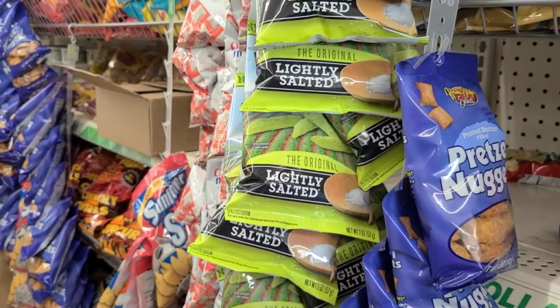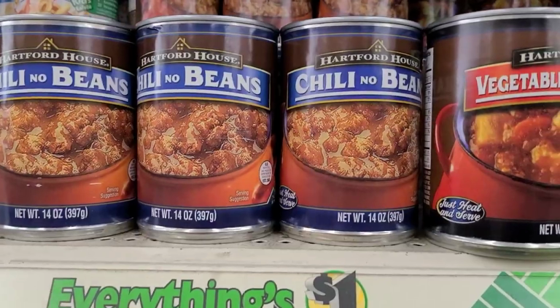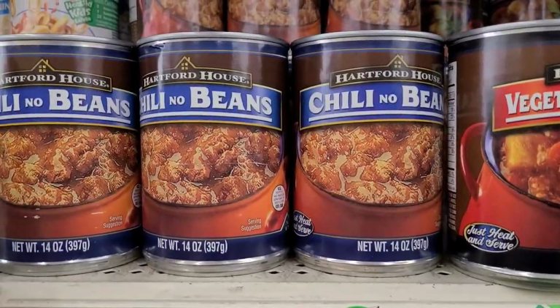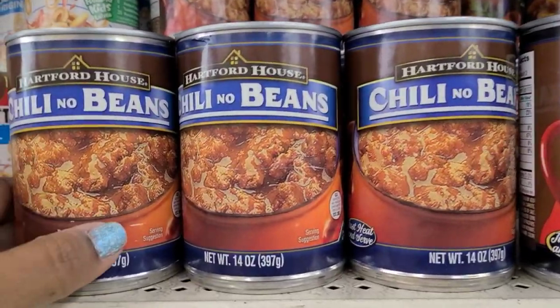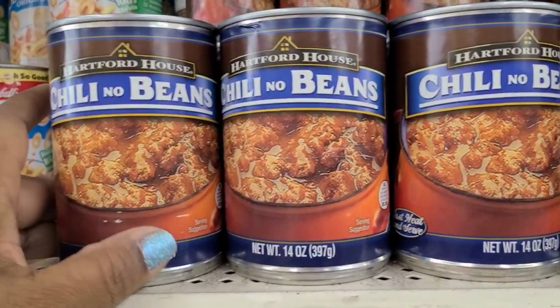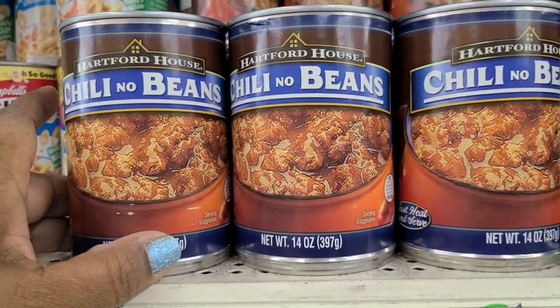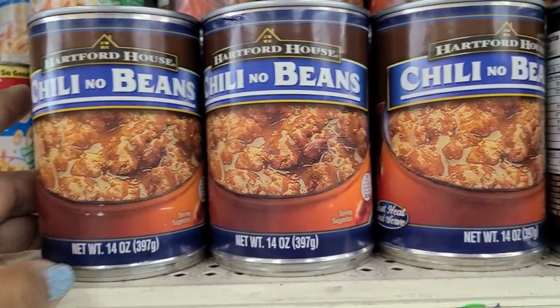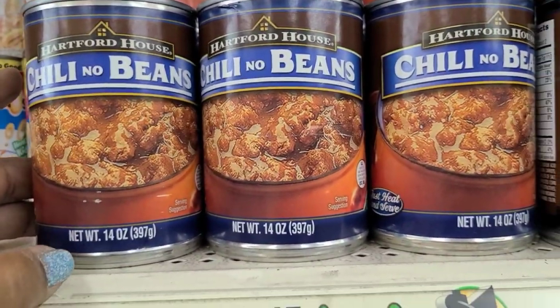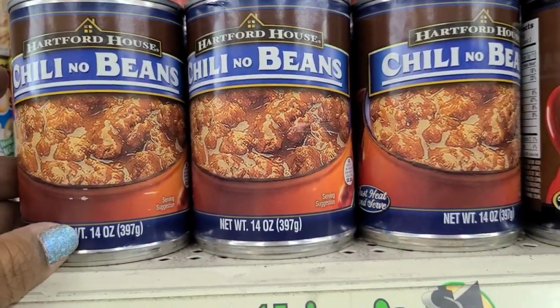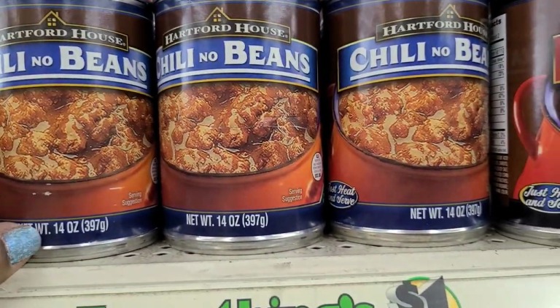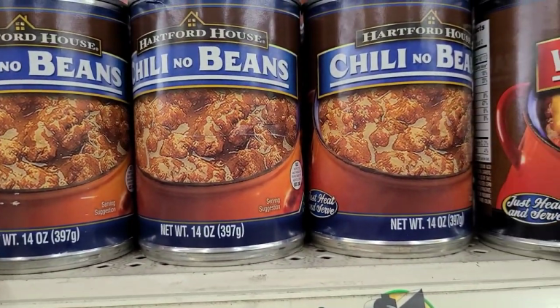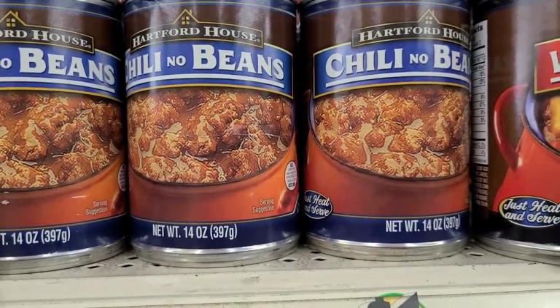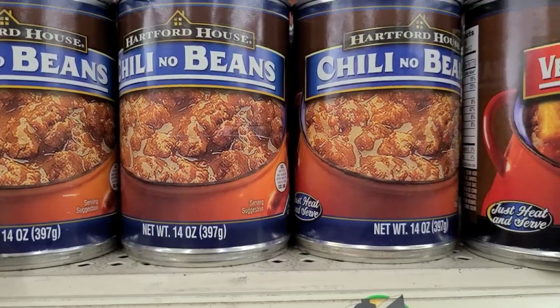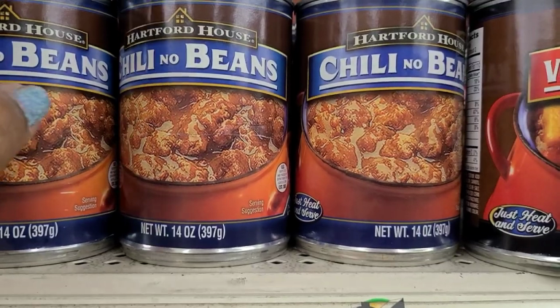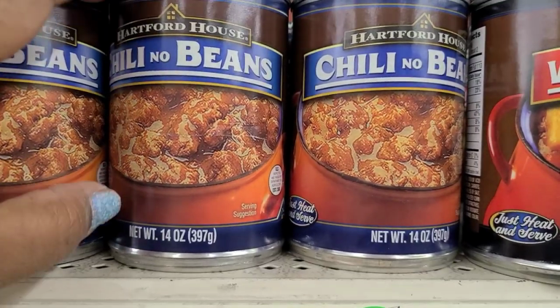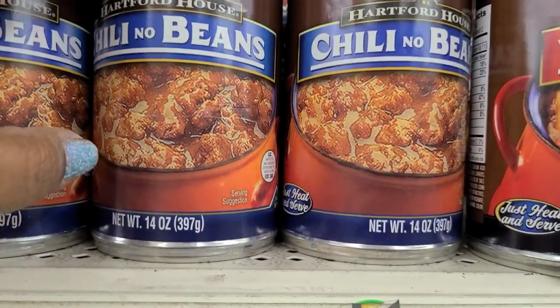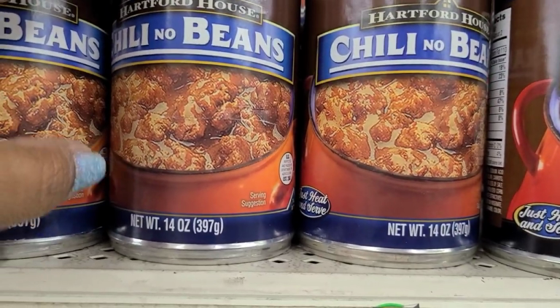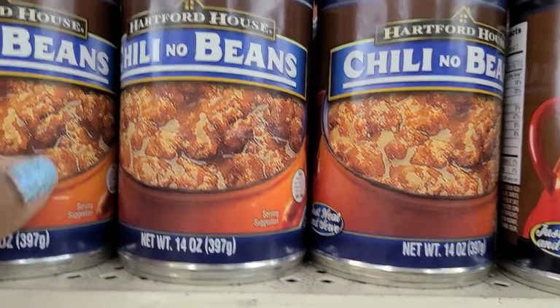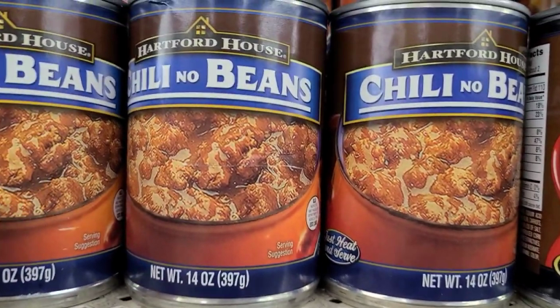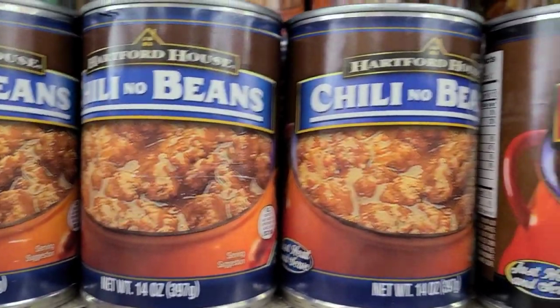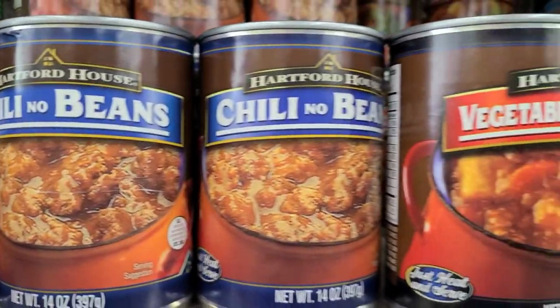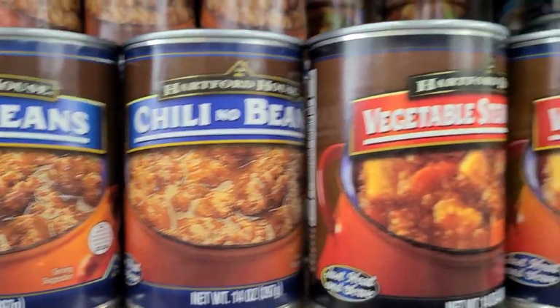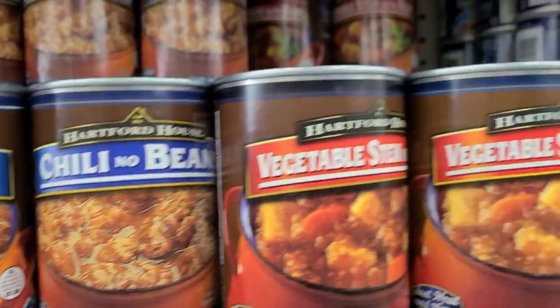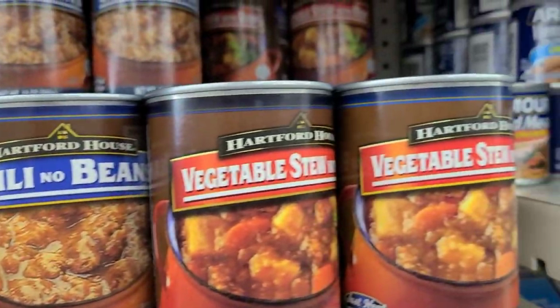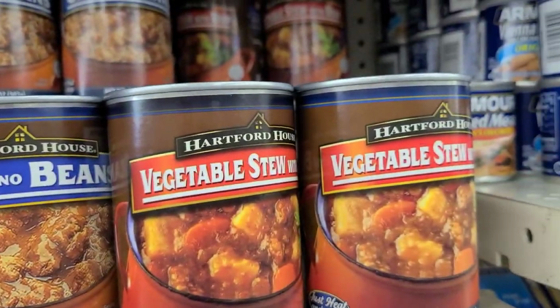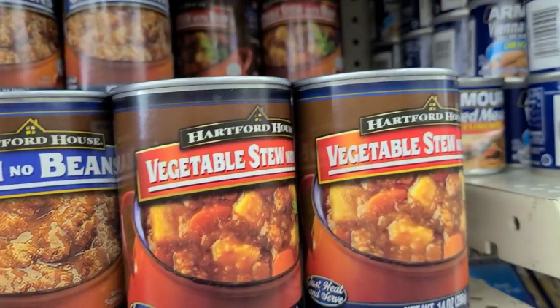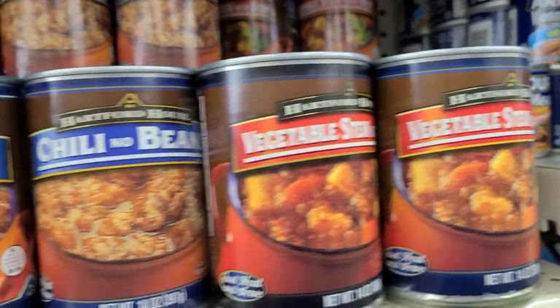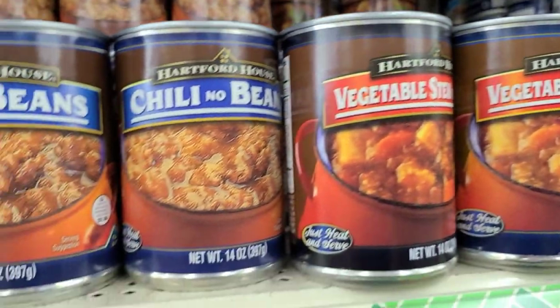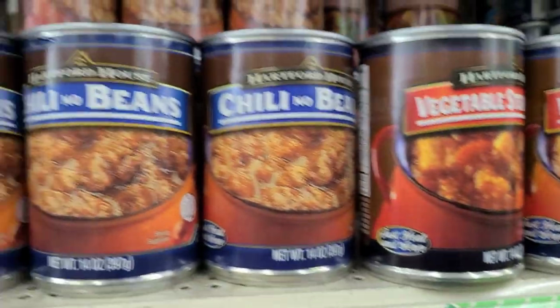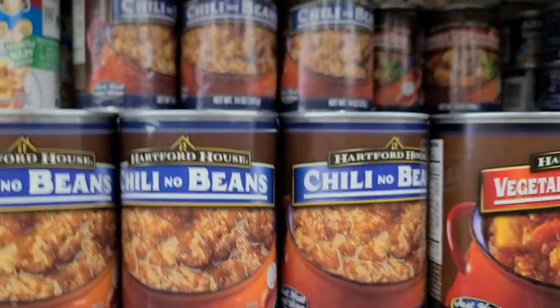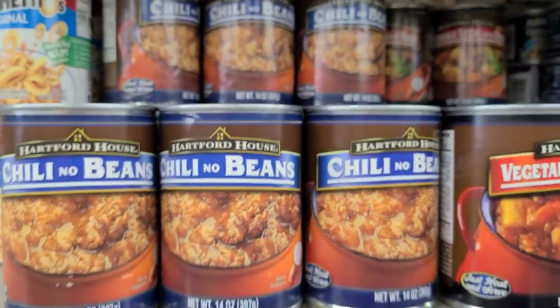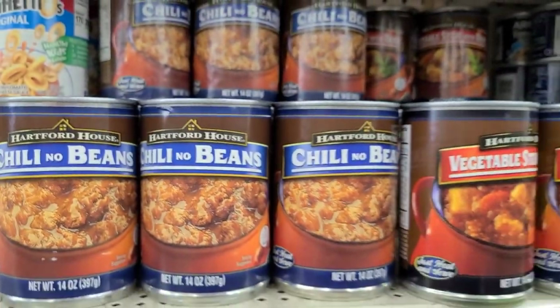See these chili no beans — net weight 40 ounces, chili no beans by Heart for the House. Just heat and serve, isn't that amazing!